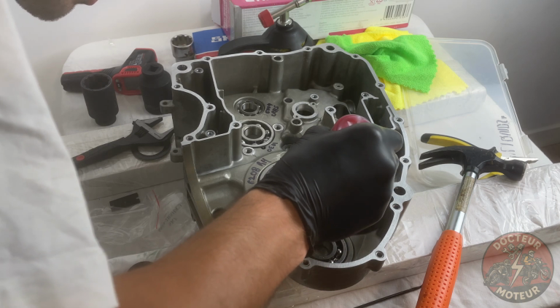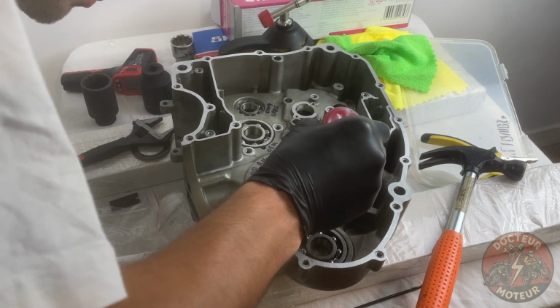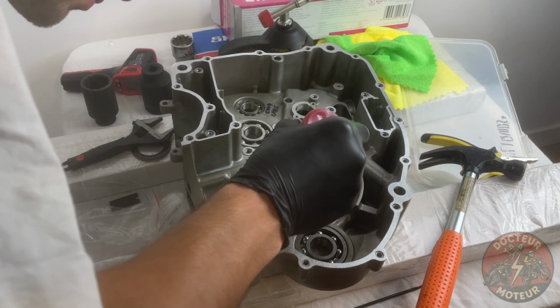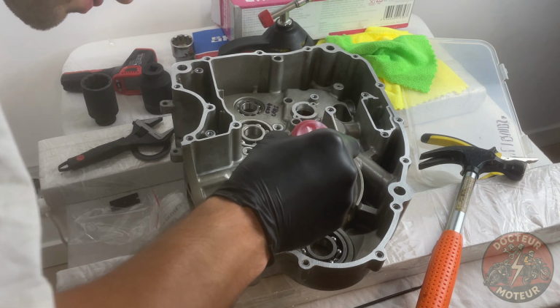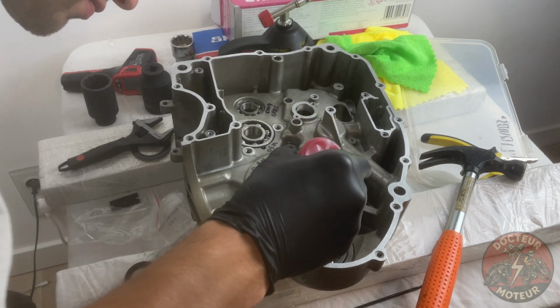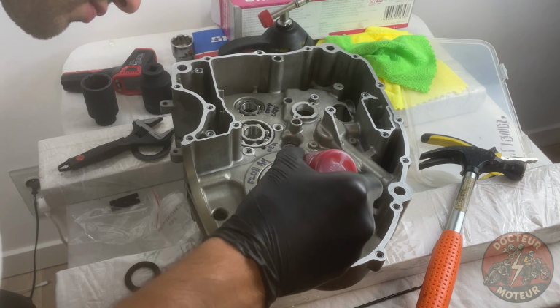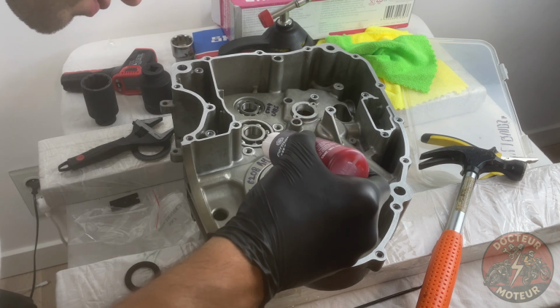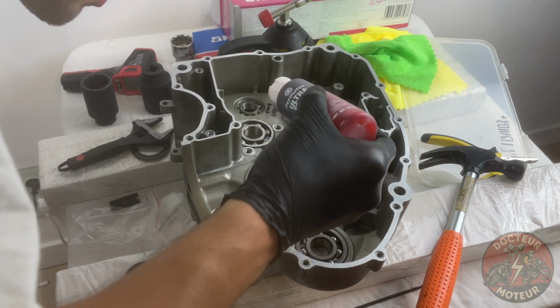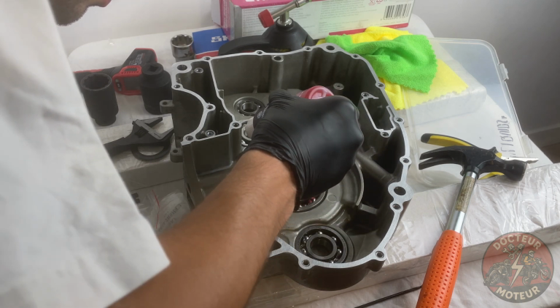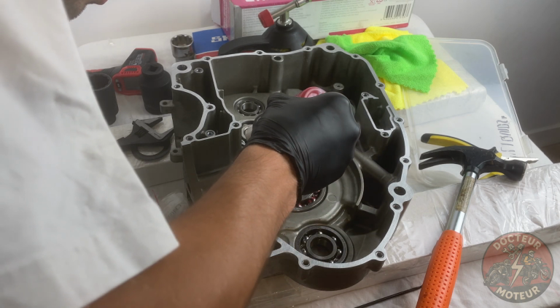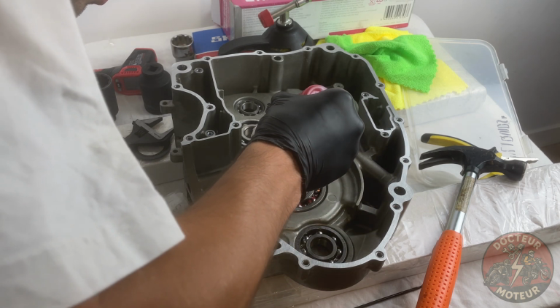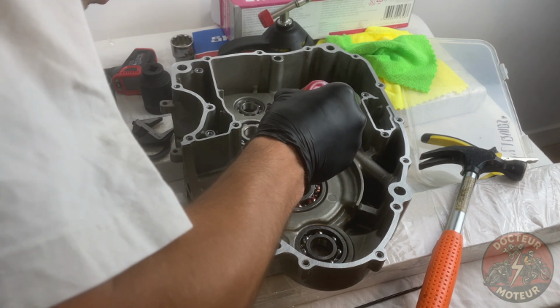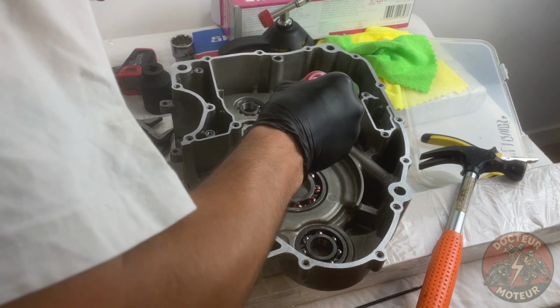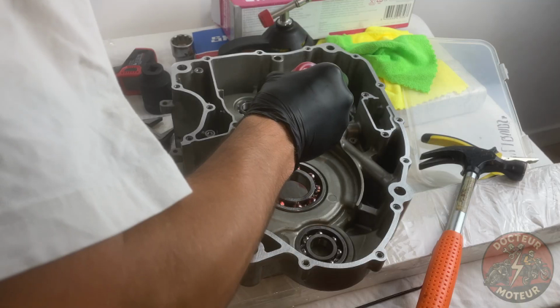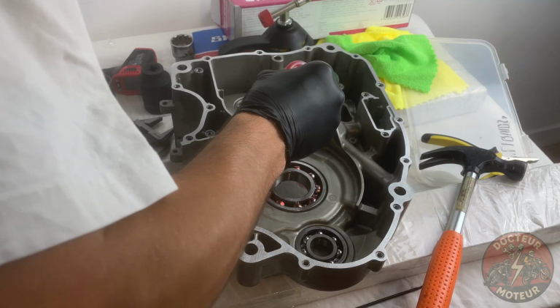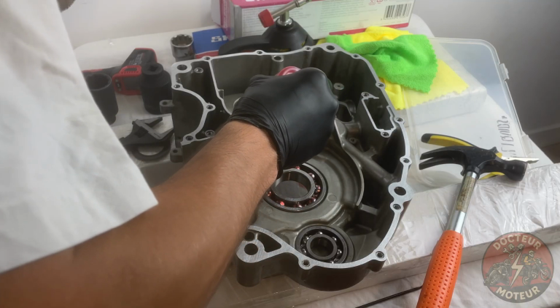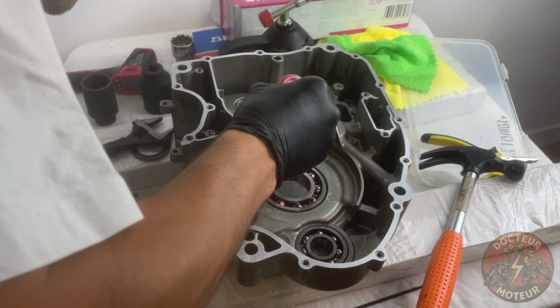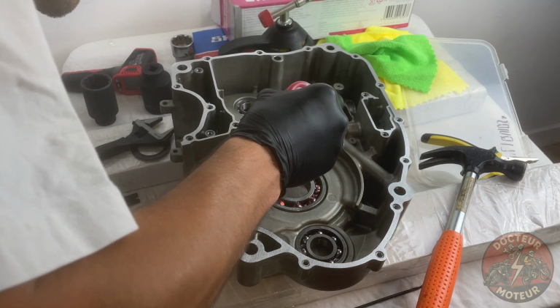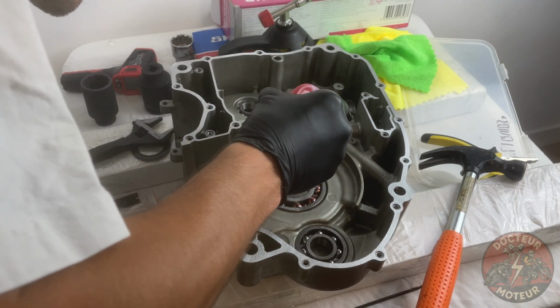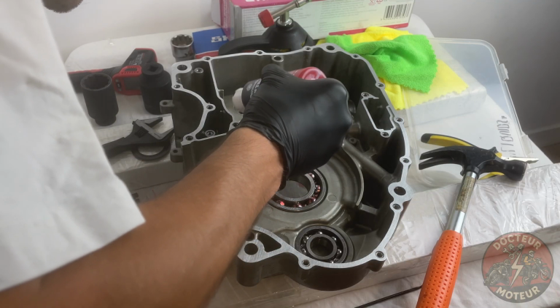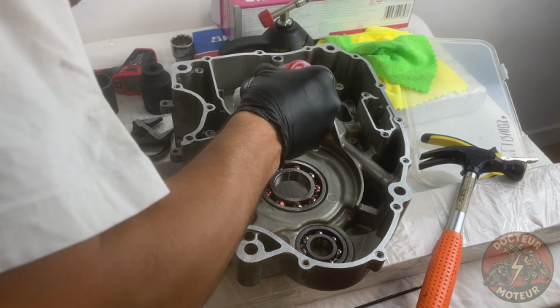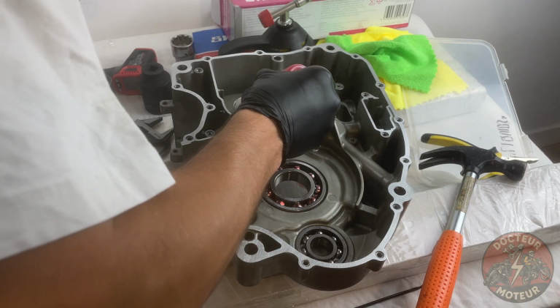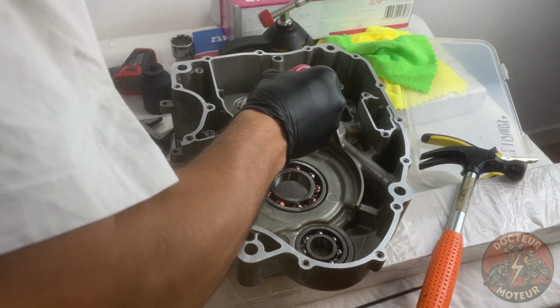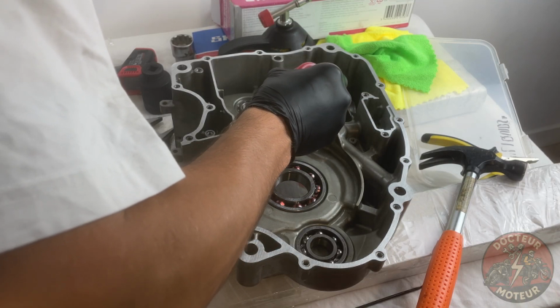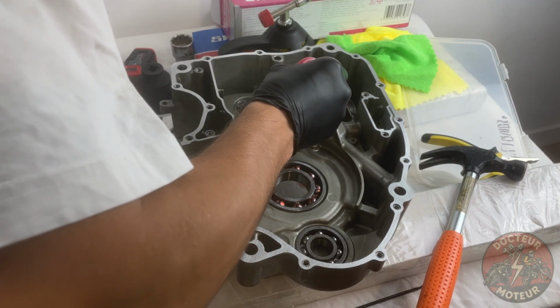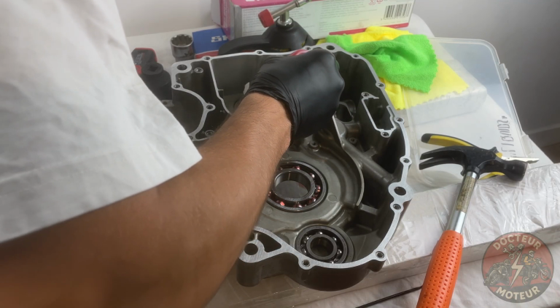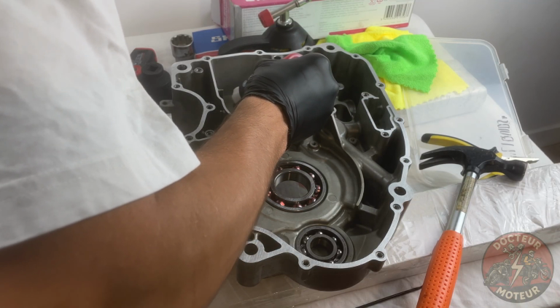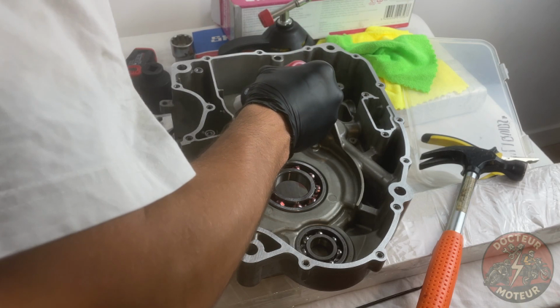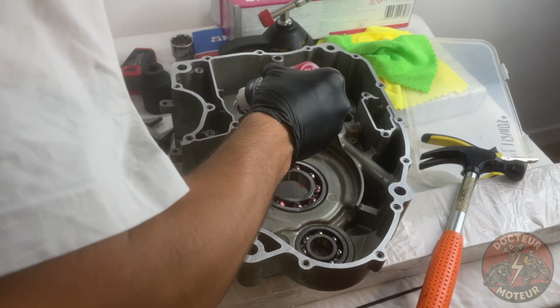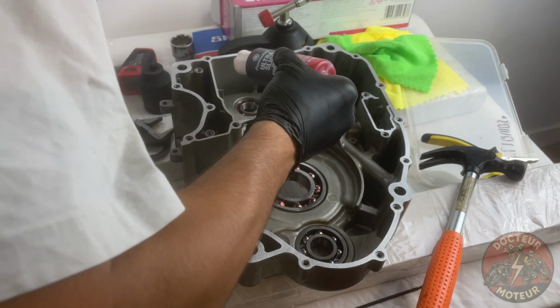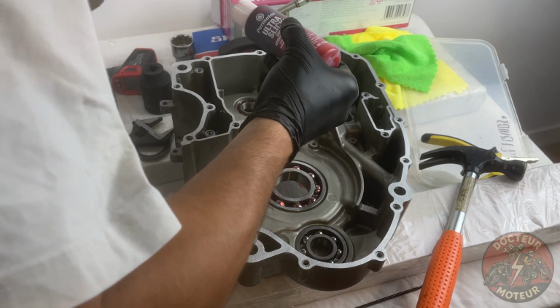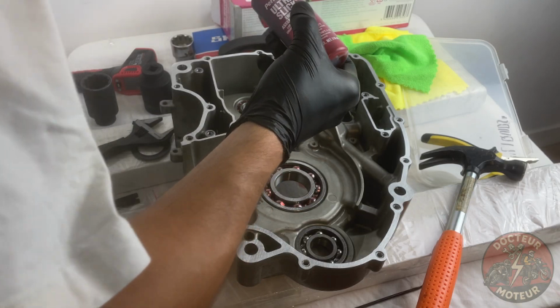To those of you paying attention, you may have noticed that some bearings come pre-greased whereas others come dry. Regardless, I like applying a generous amount of assembly lube to all bearings.